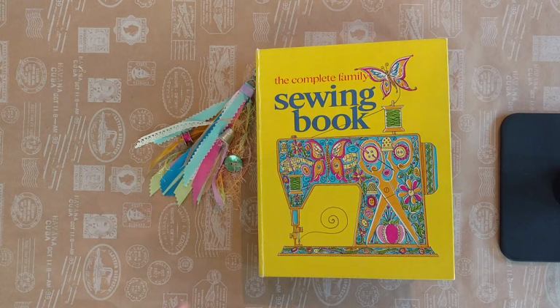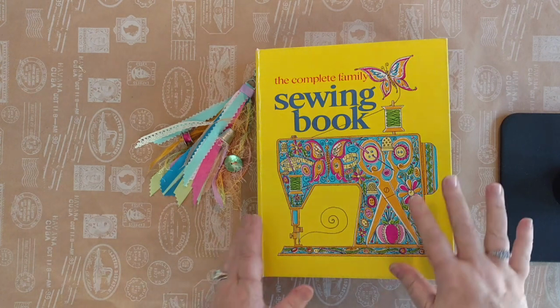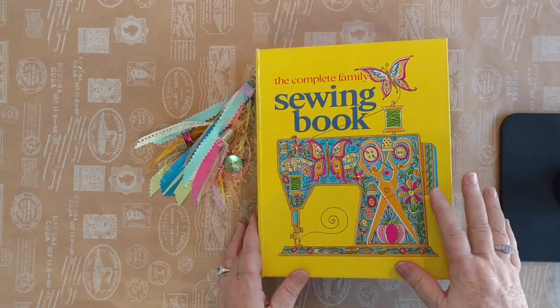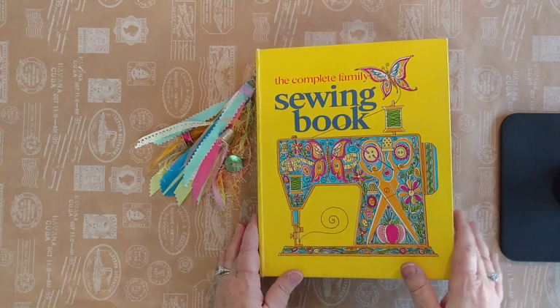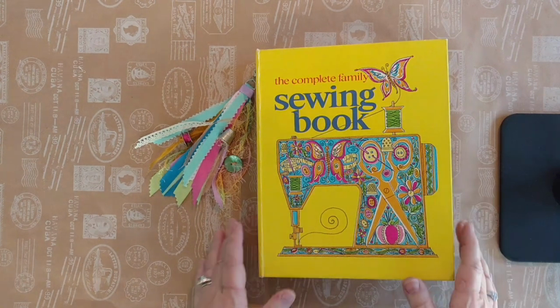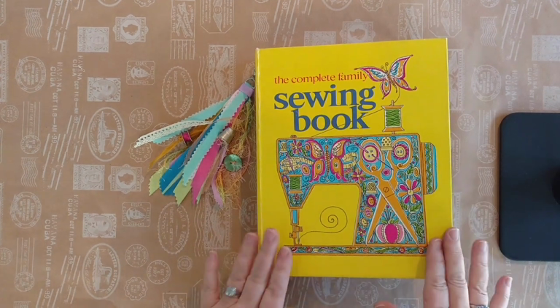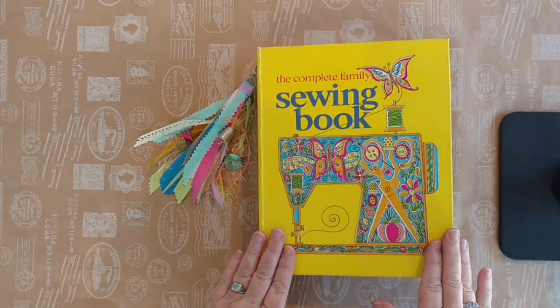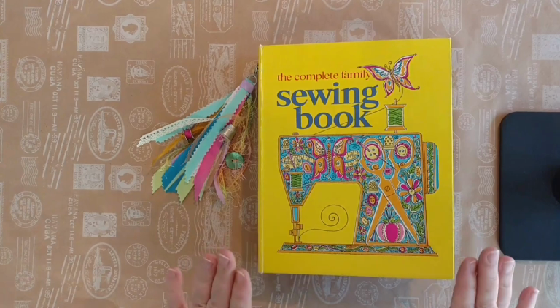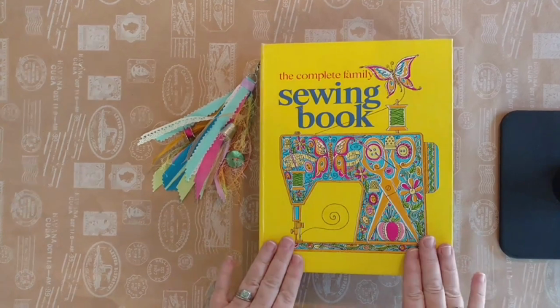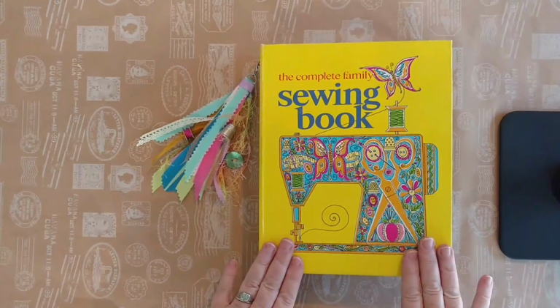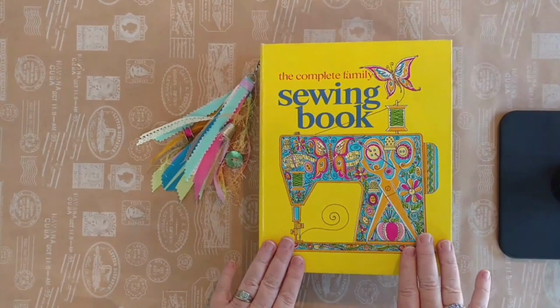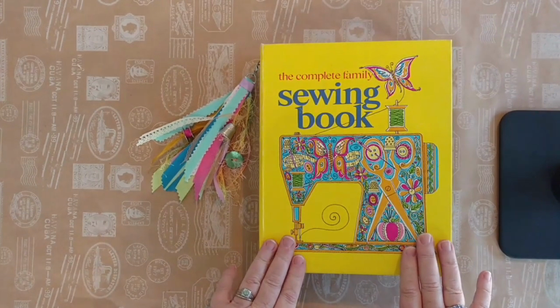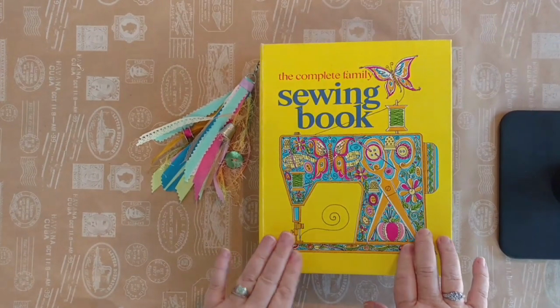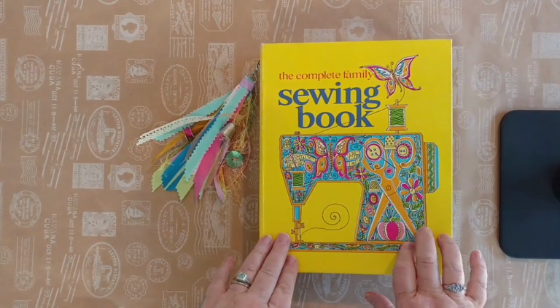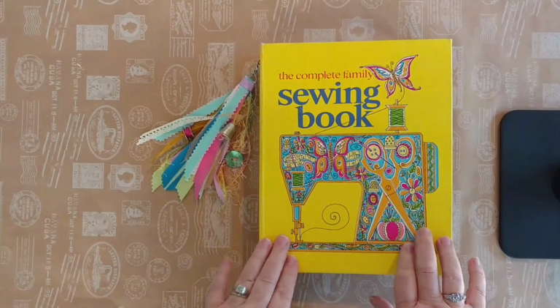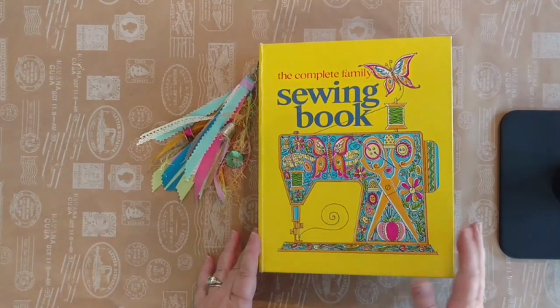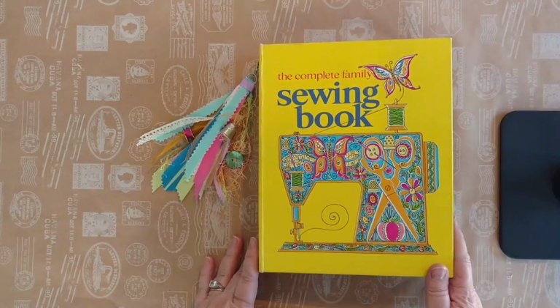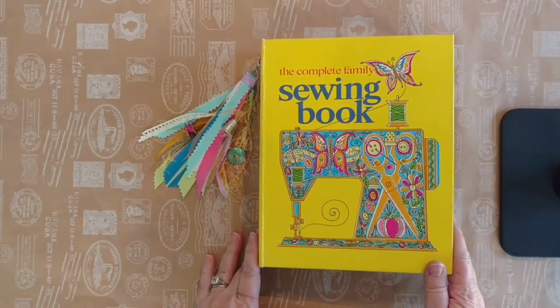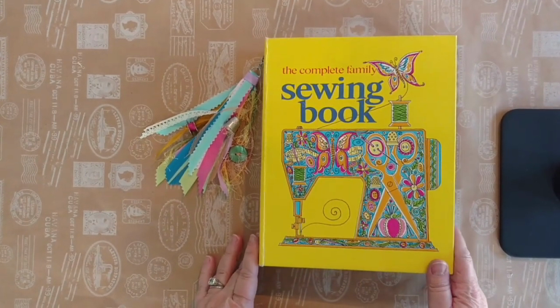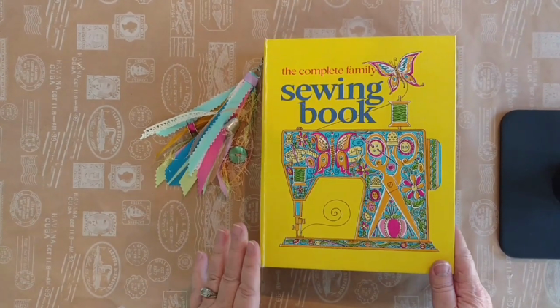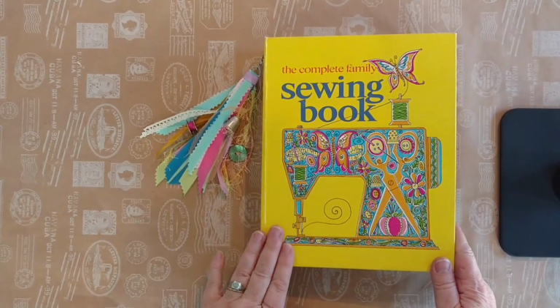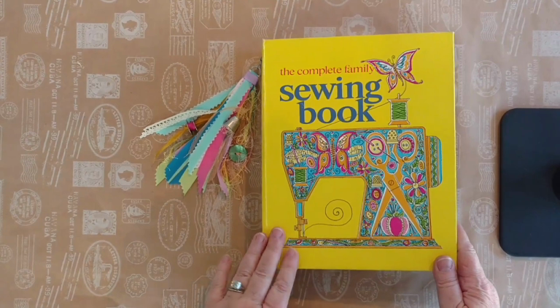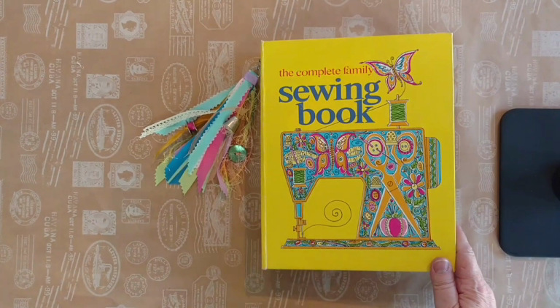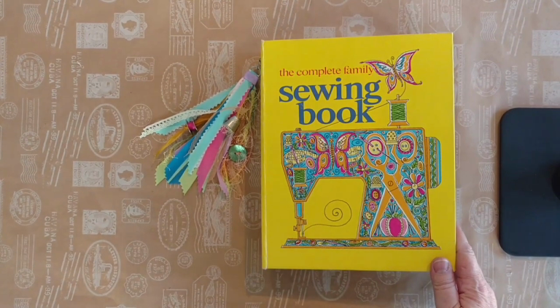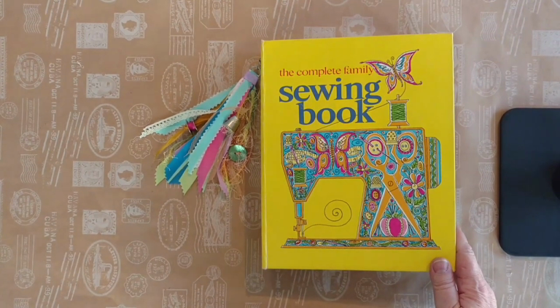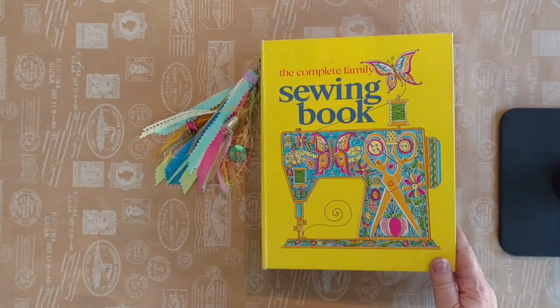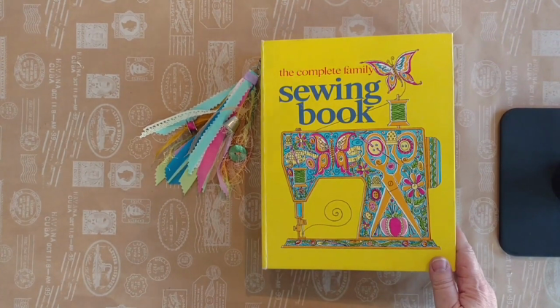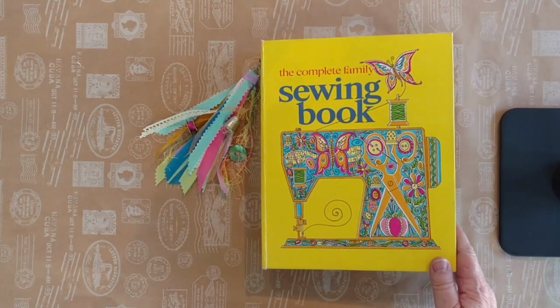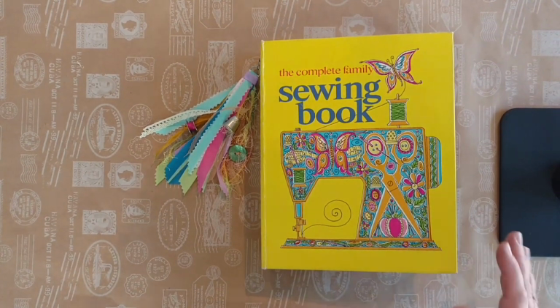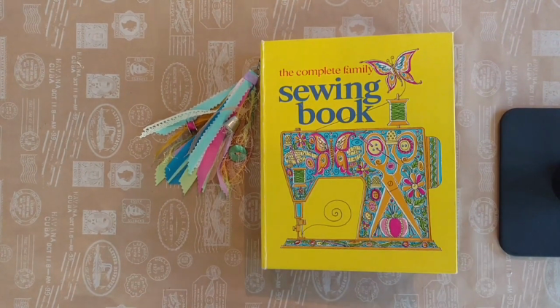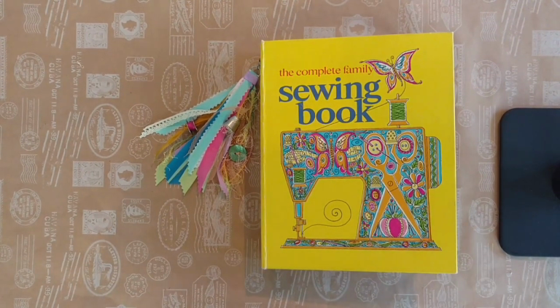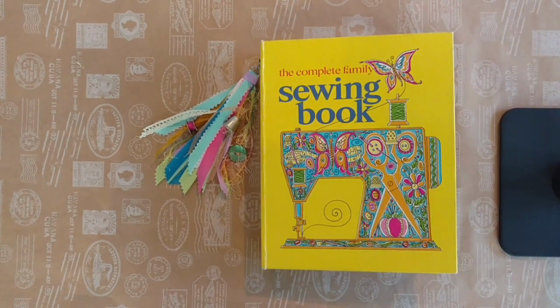Hi everyone, Jan Furzden here from Furzden House. I have a completely new project that I wanted to share with you. It's a sewing journal and I've never done one of these and I had so much fun.